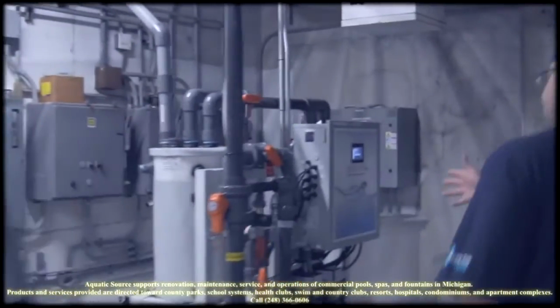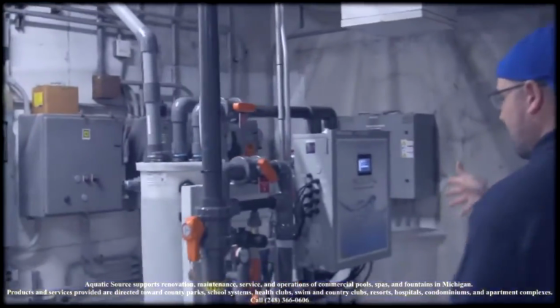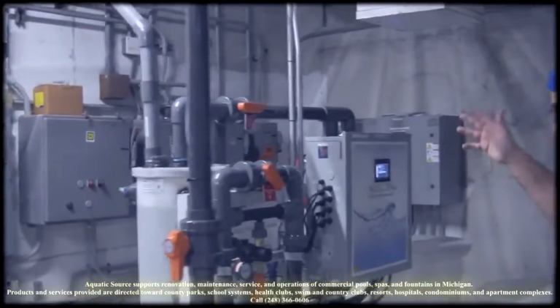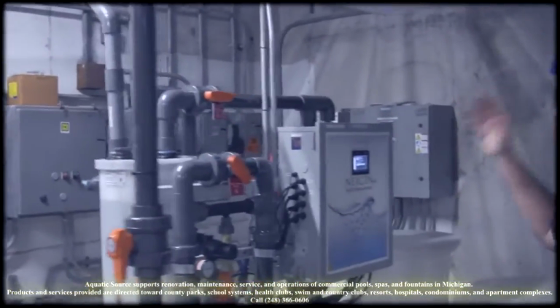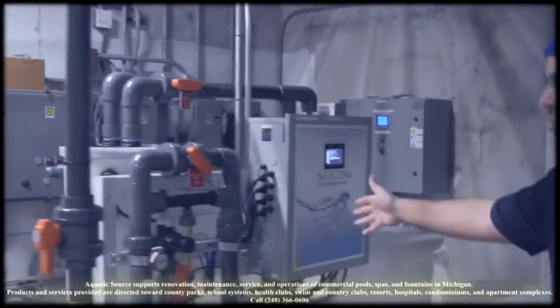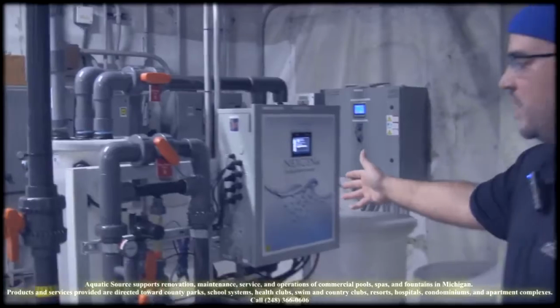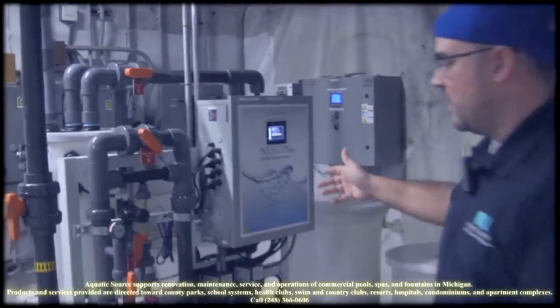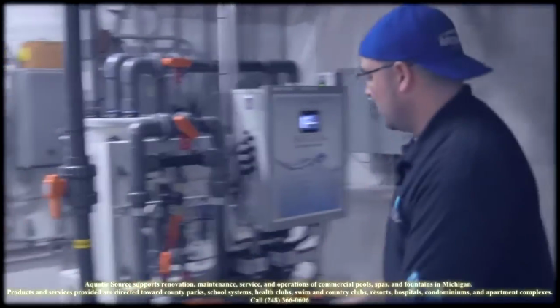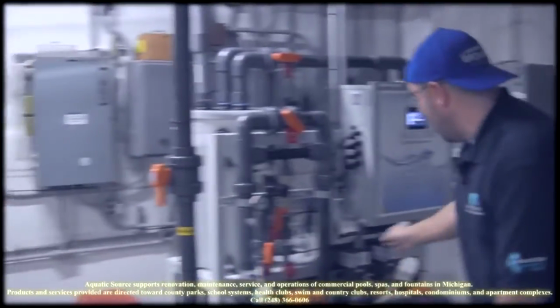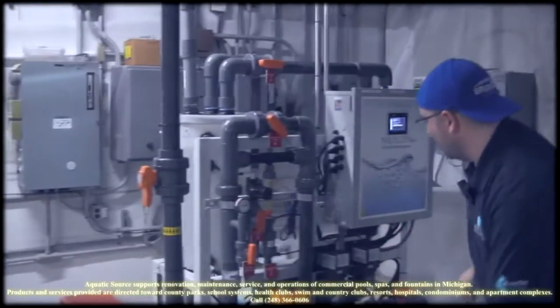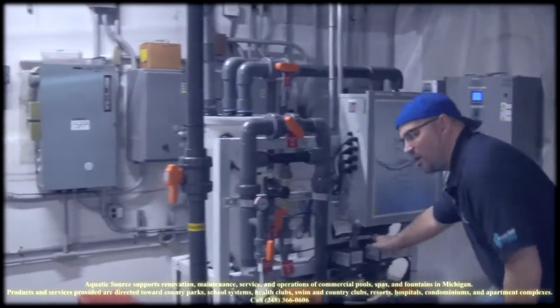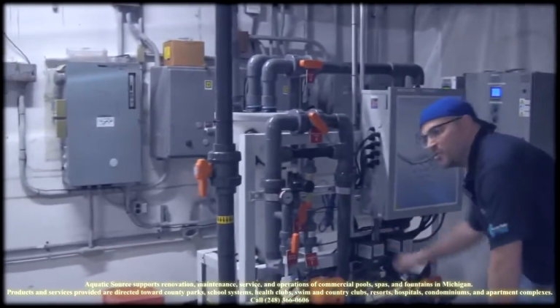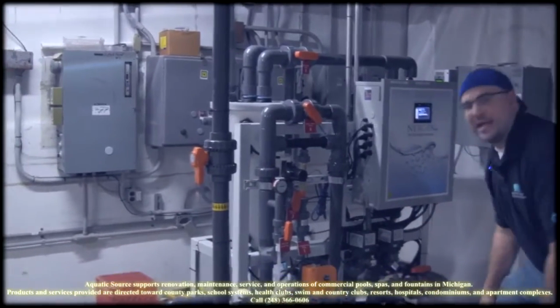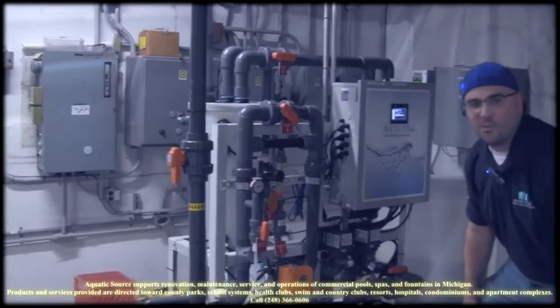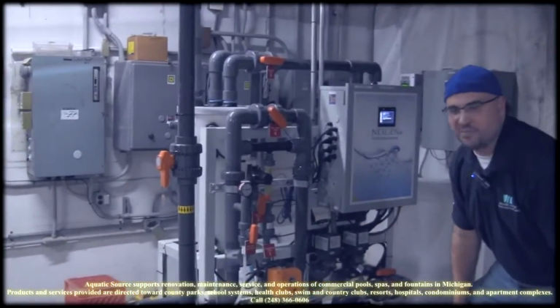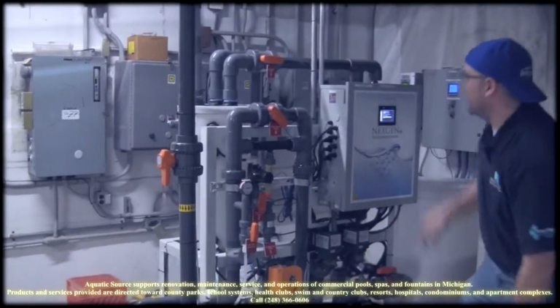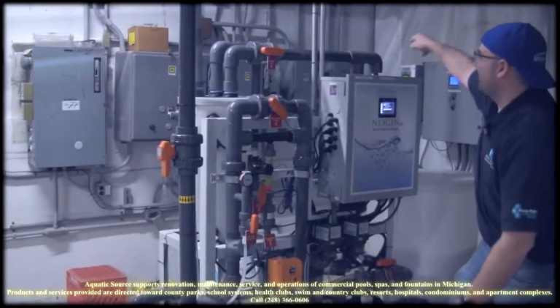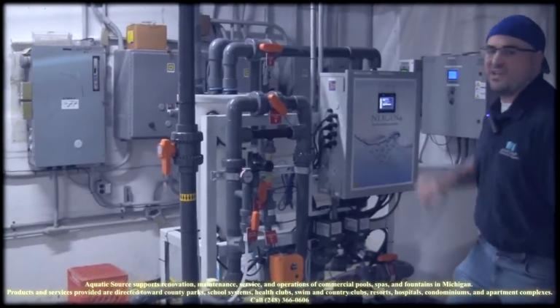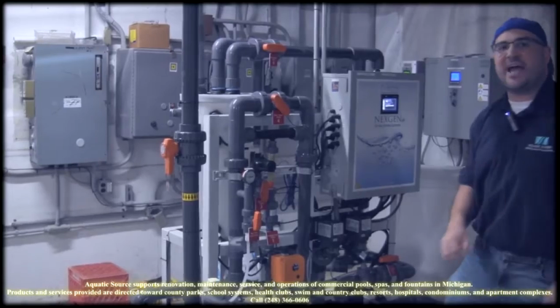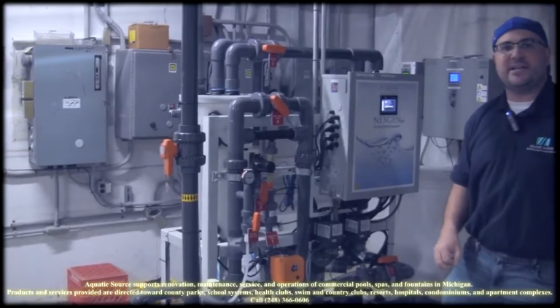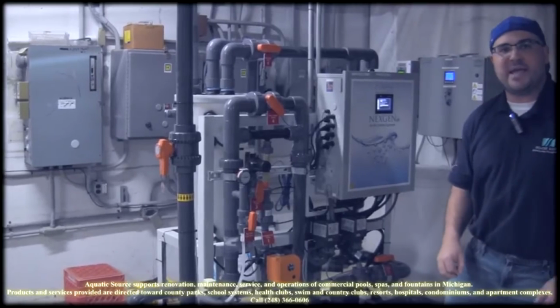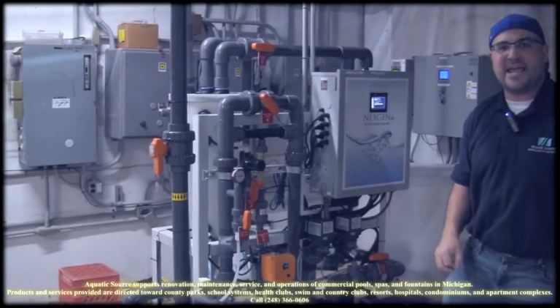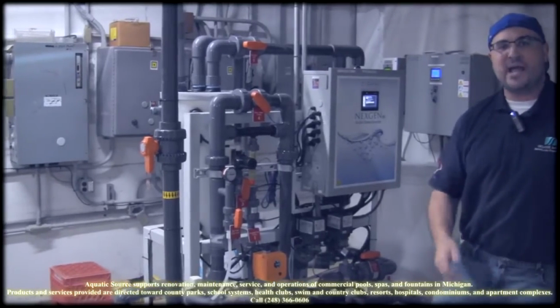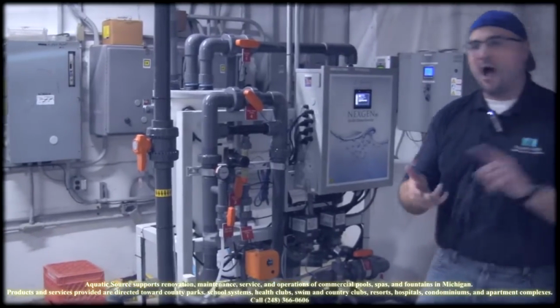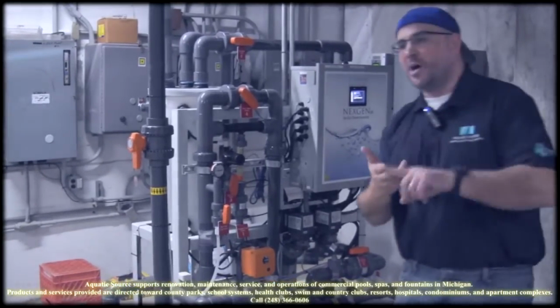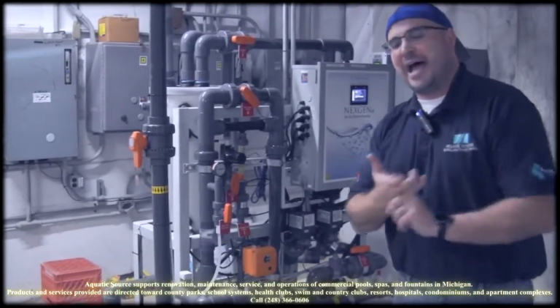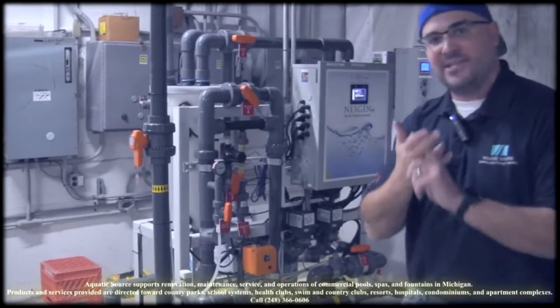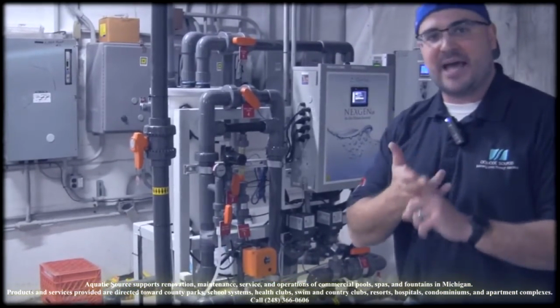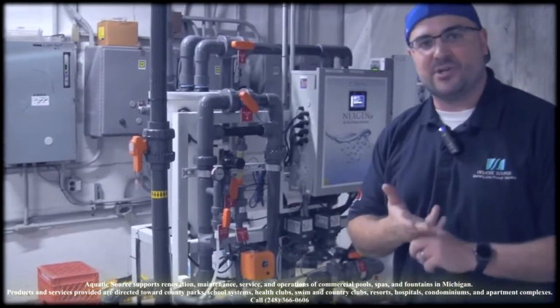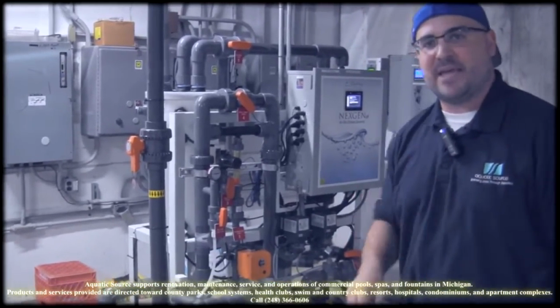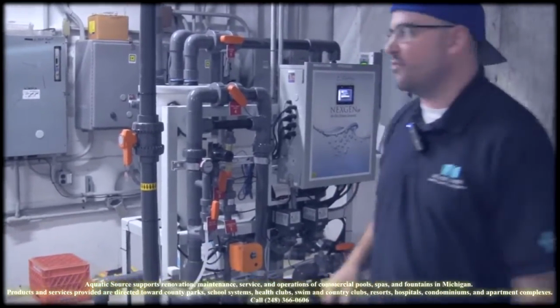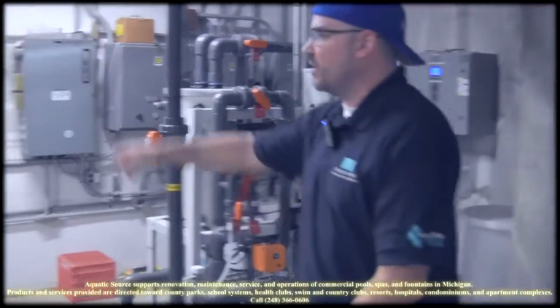What does it take to make your chlorine generator run? Are the stener pumps running how they should be running? Is the cell stack cleaned and maintained? How much time is coming out of your day making sure that works?